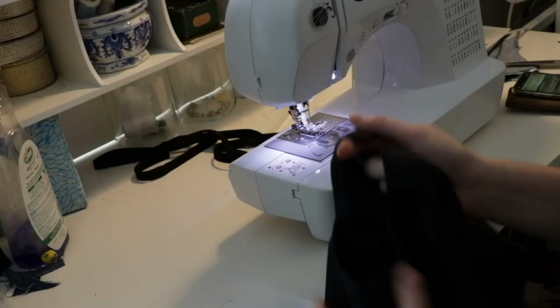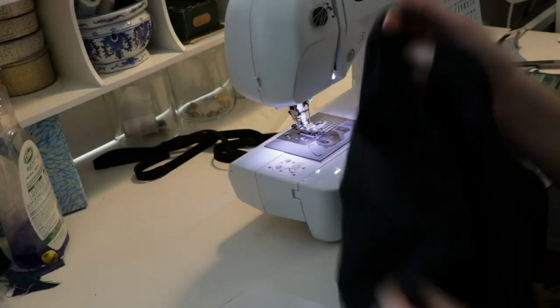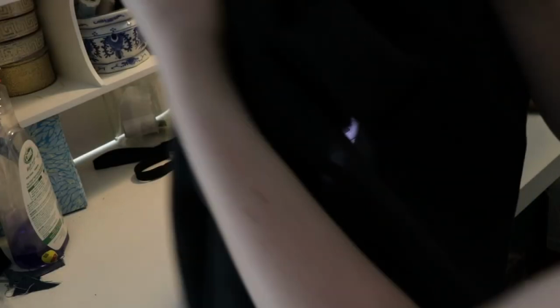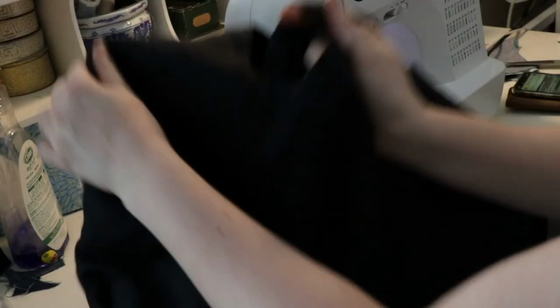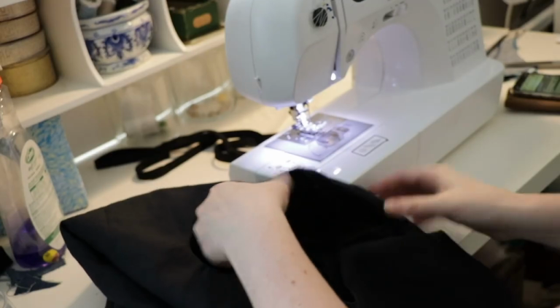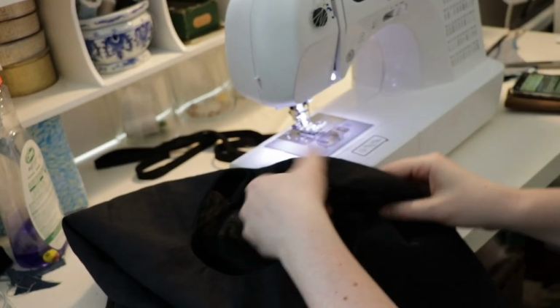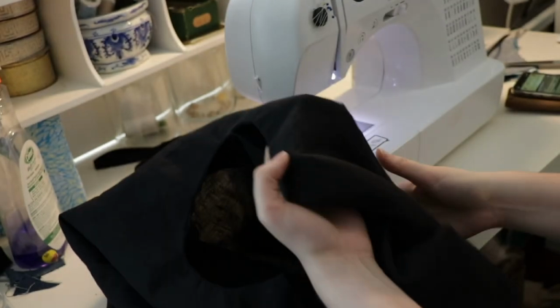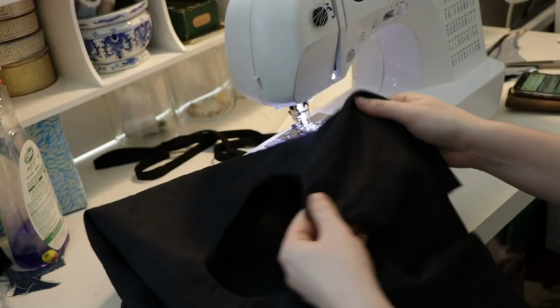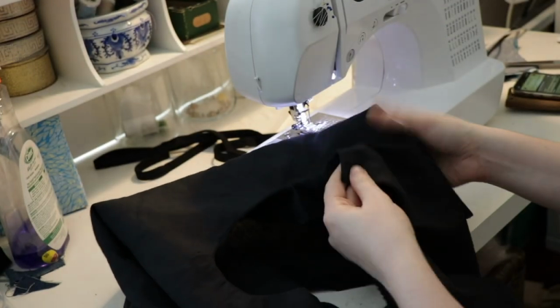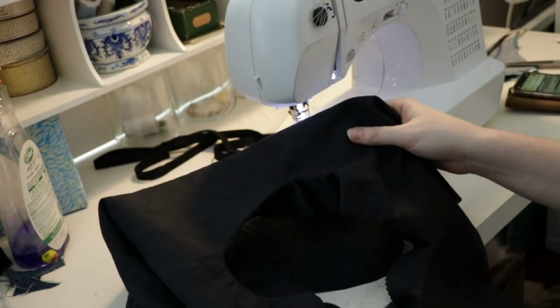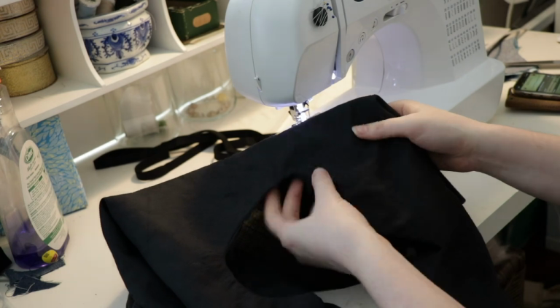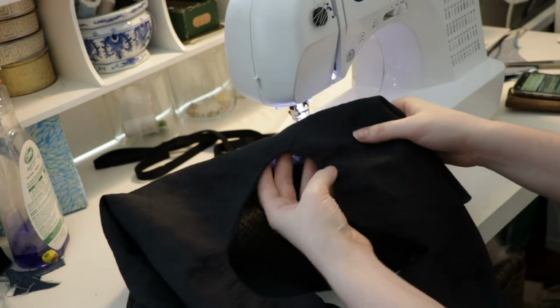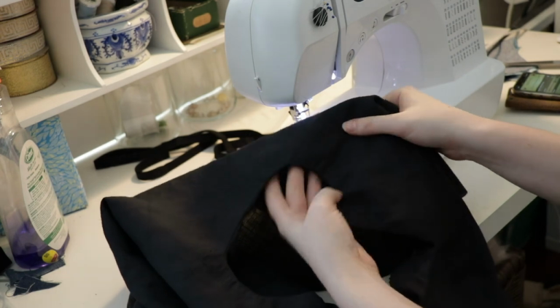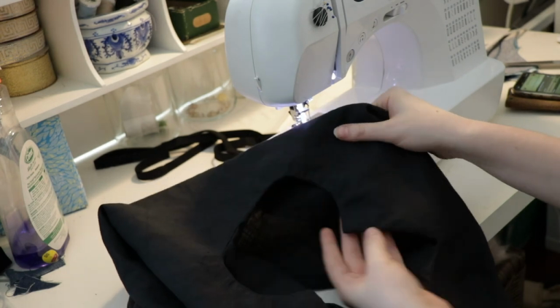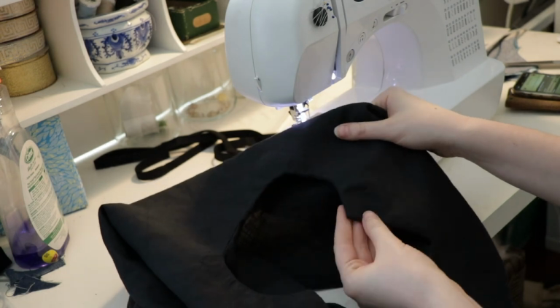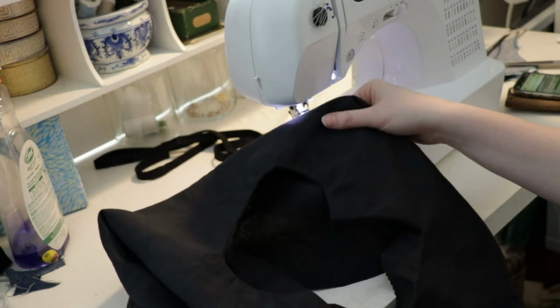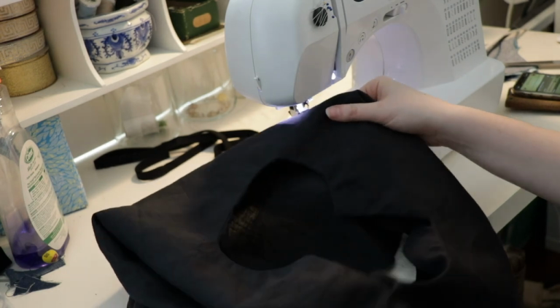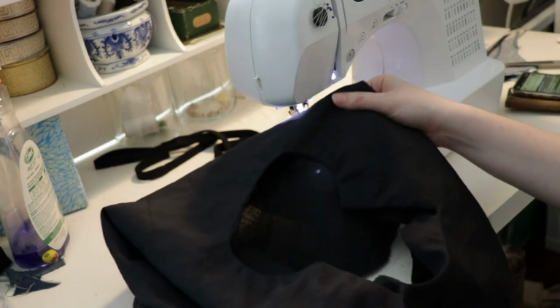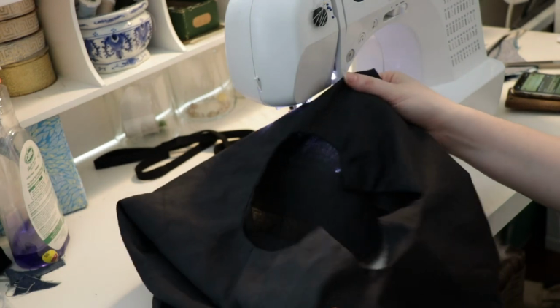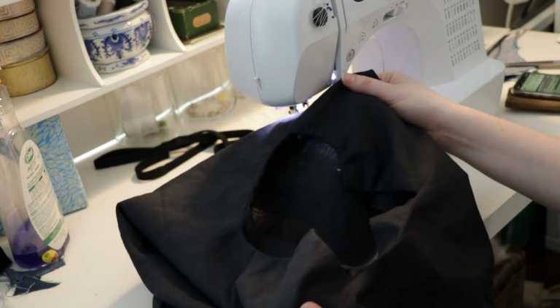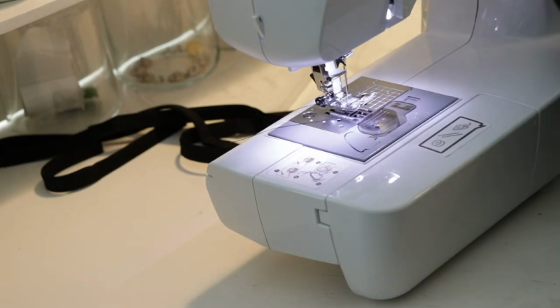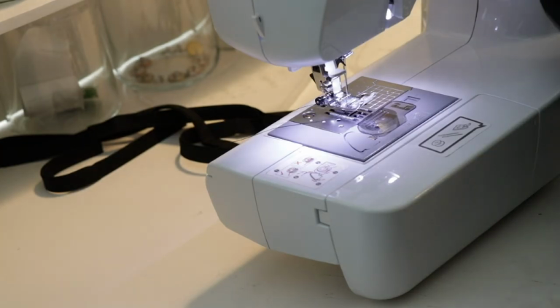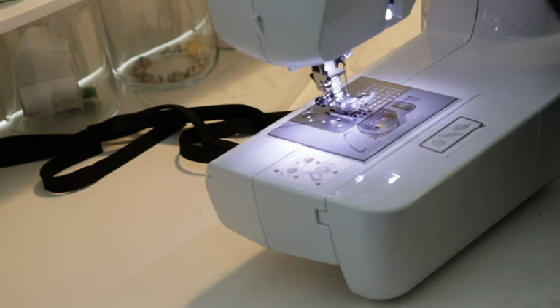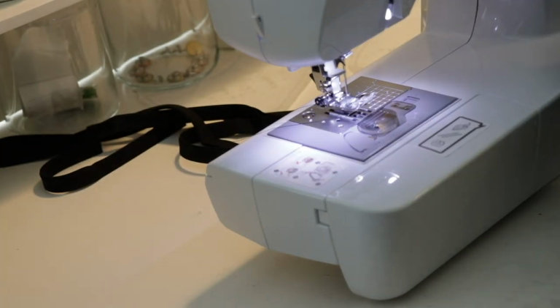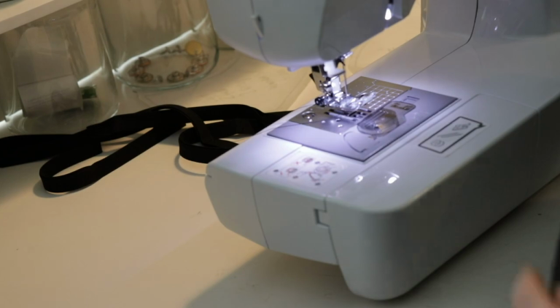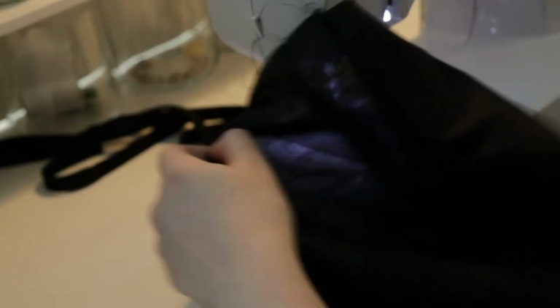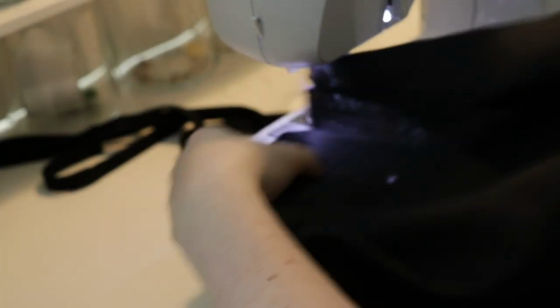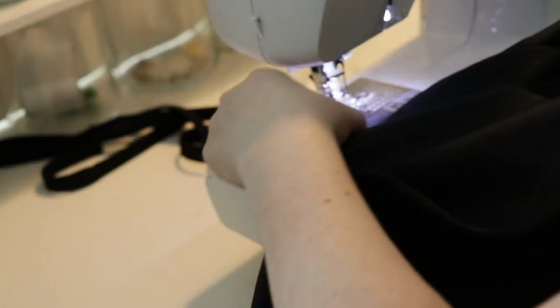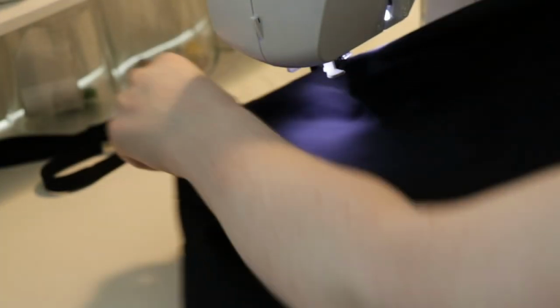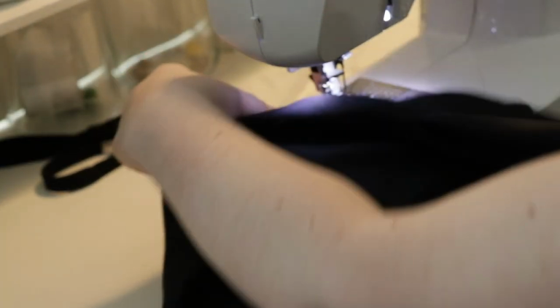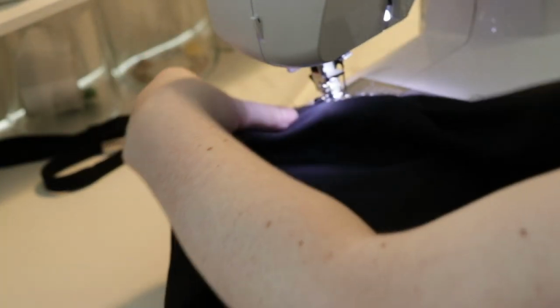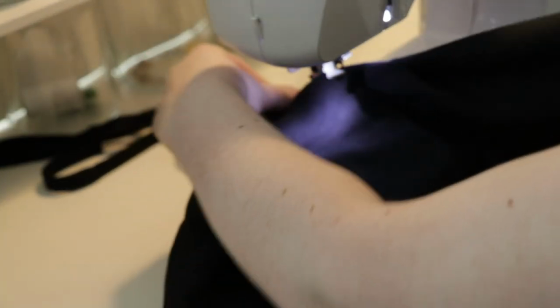I just pressed the facing inward and got a nice clean edge. Now I'm going to top stitch — when I top stitch I like to go up to a stitch length of three instead of 2.5.